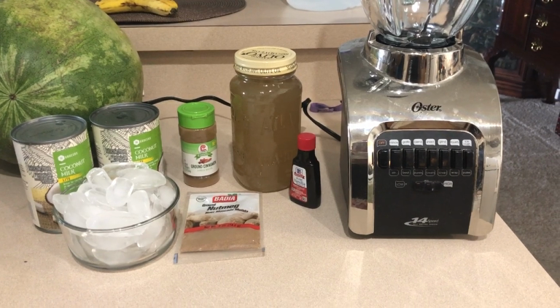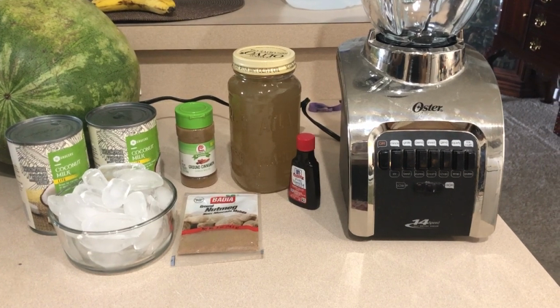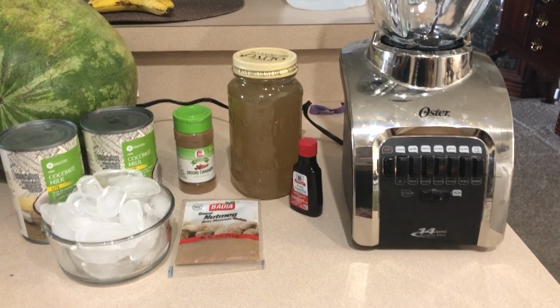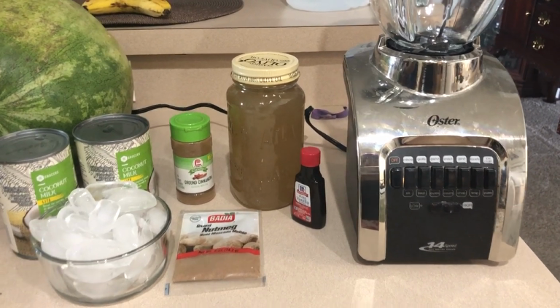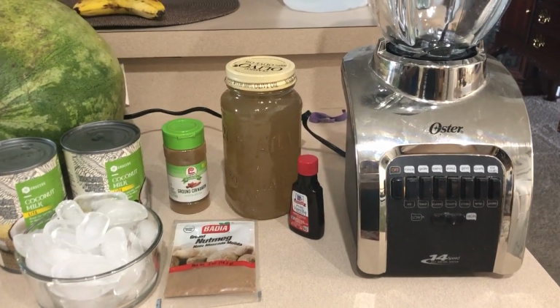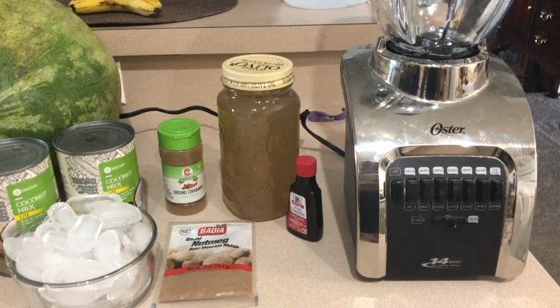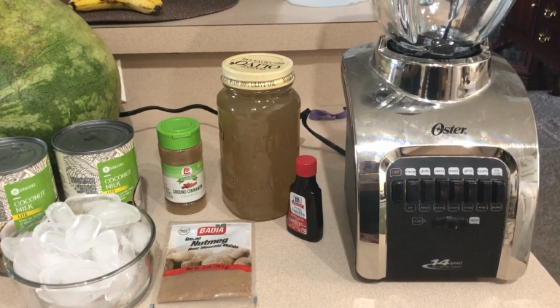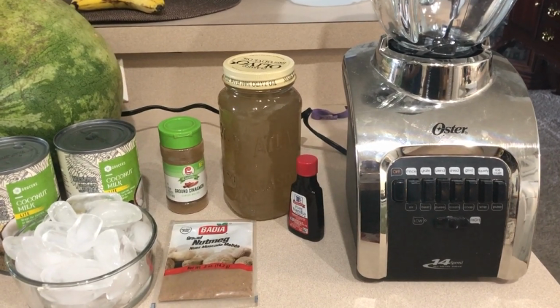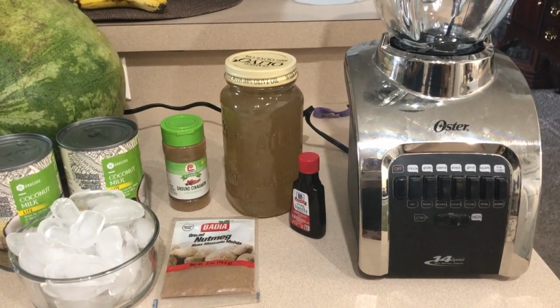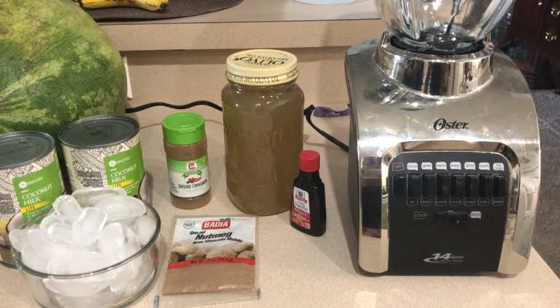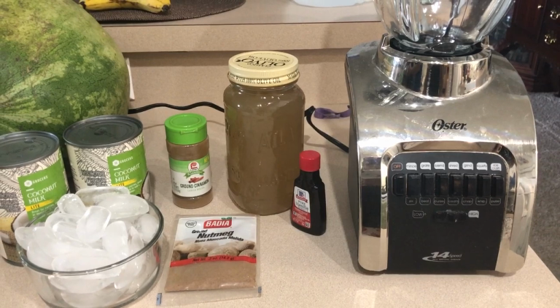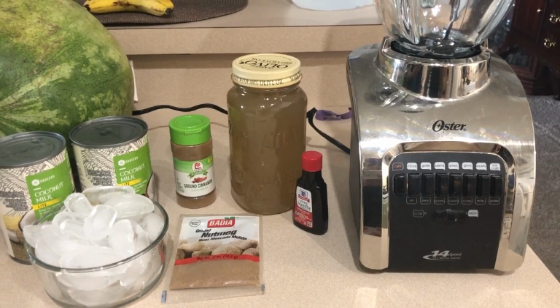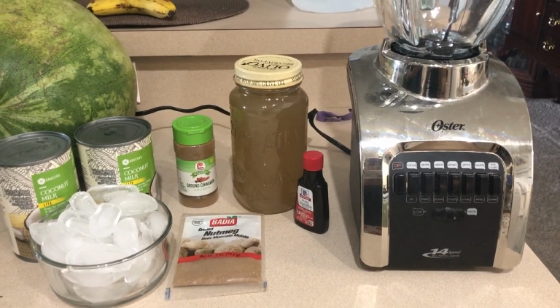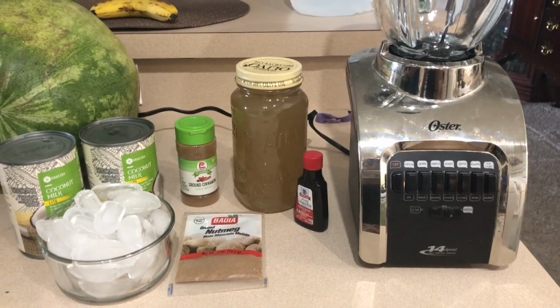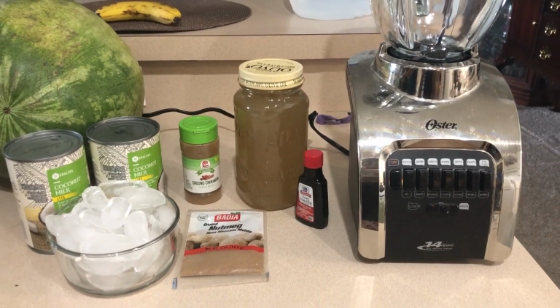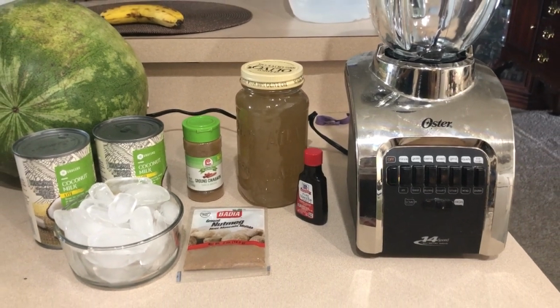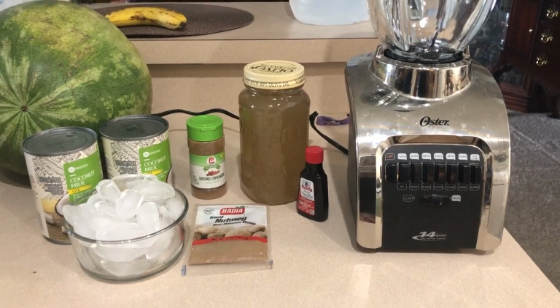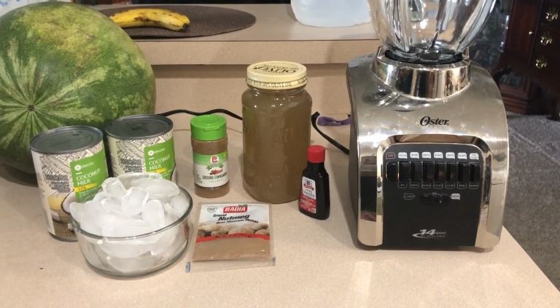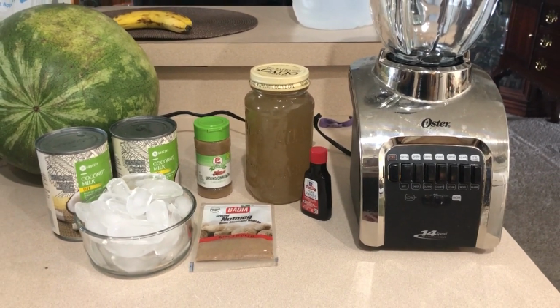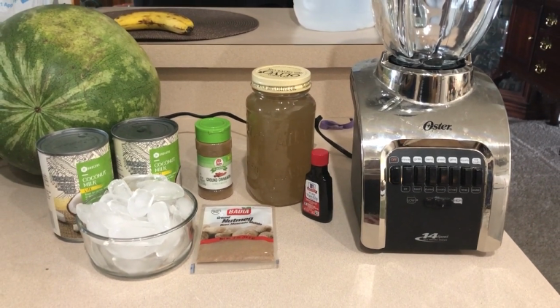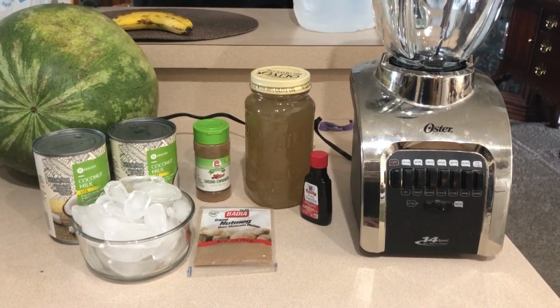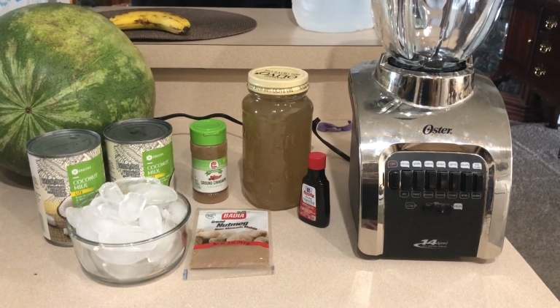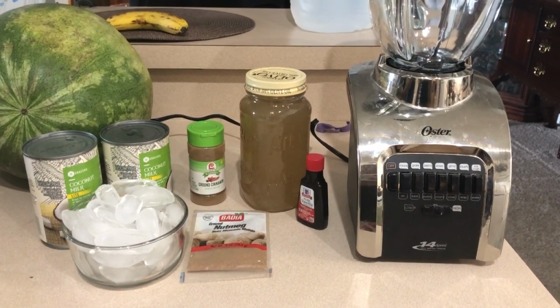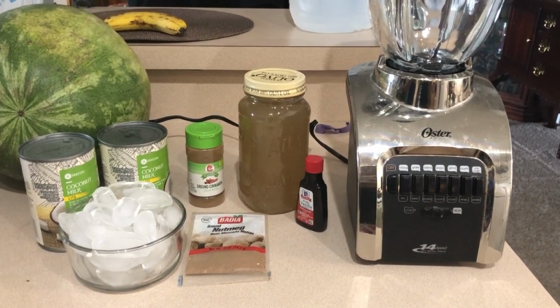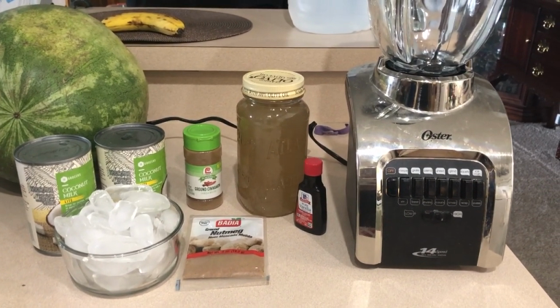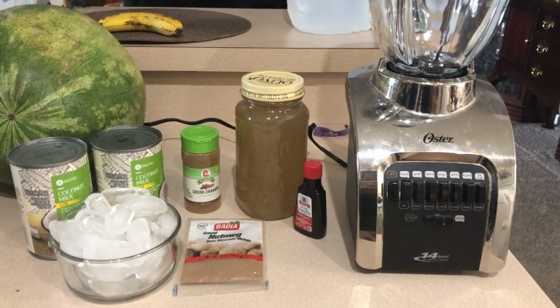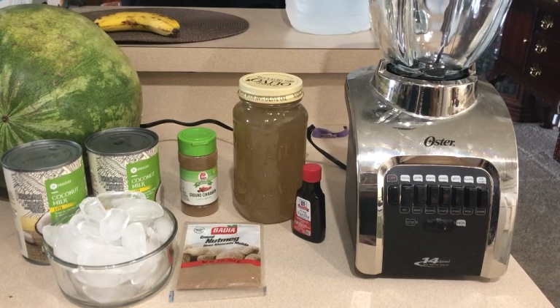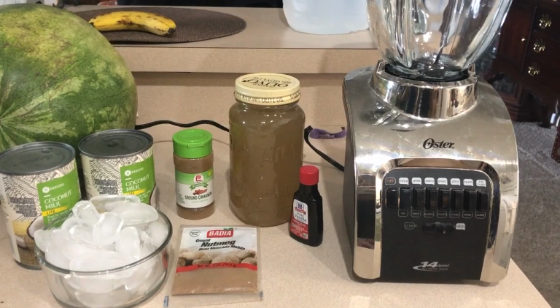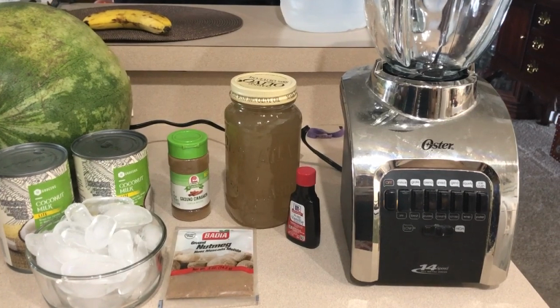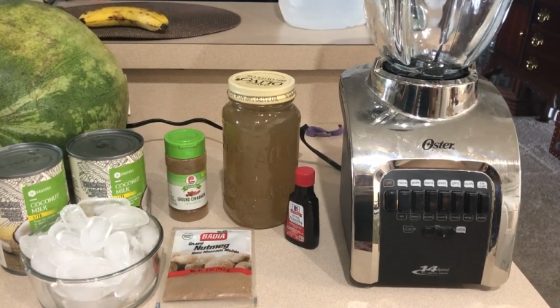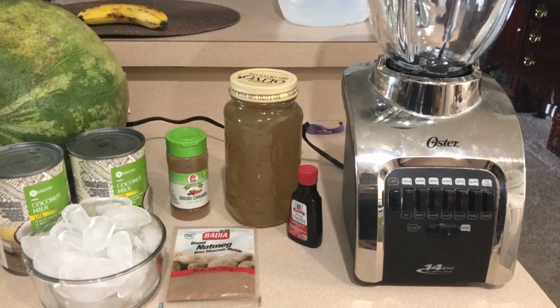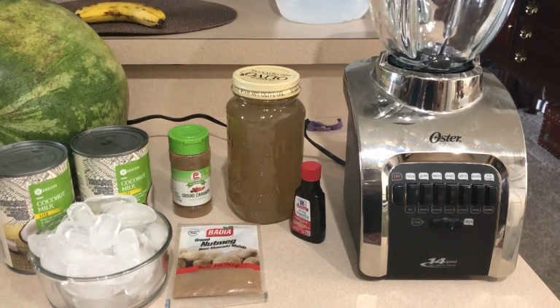I've decided to bring you guys along with me. I'm literally making this for the very first time, so wish me luck.